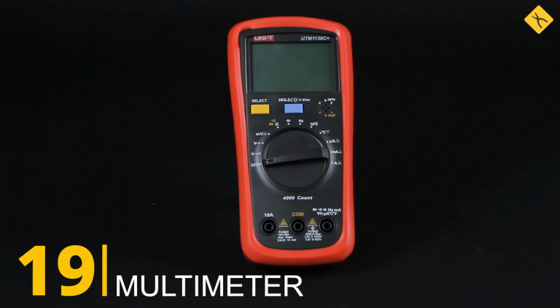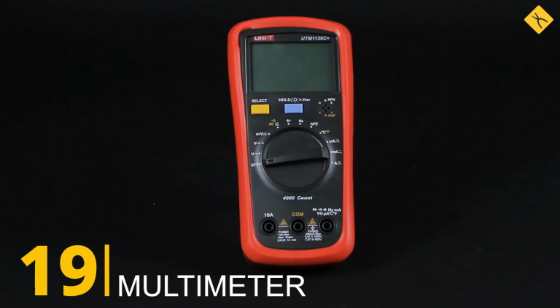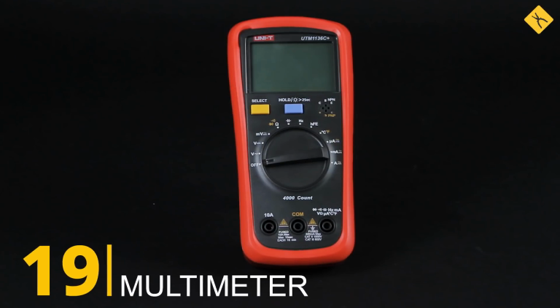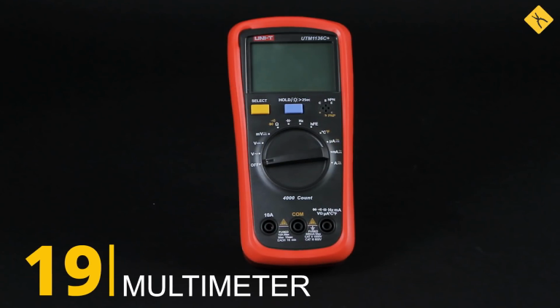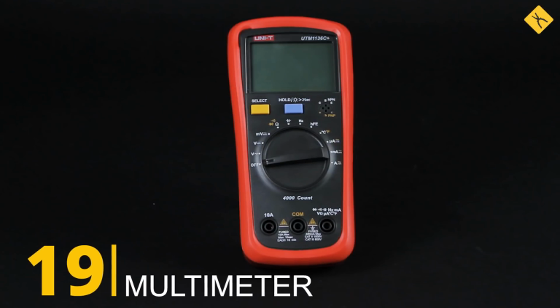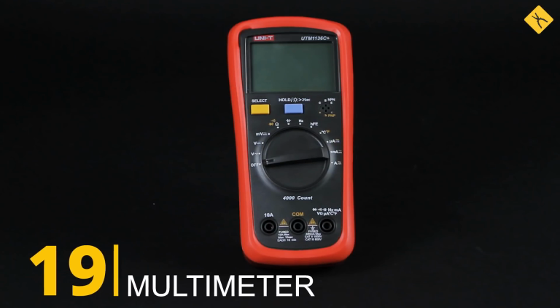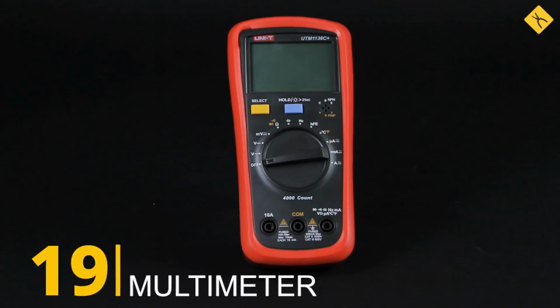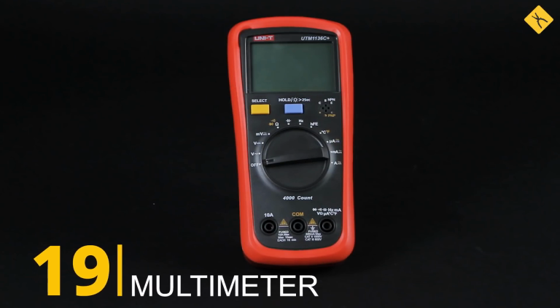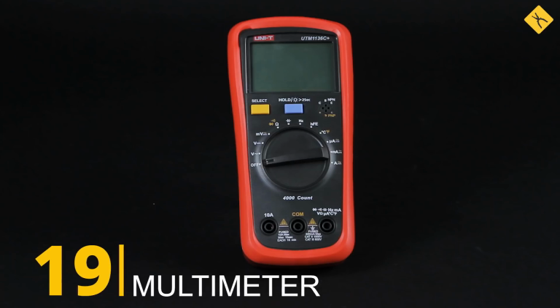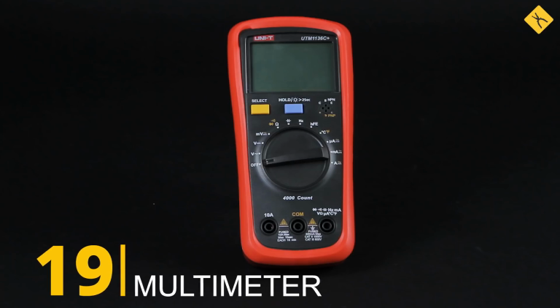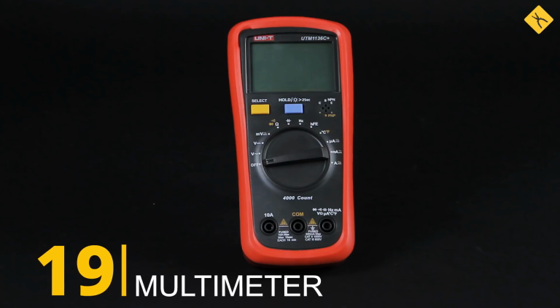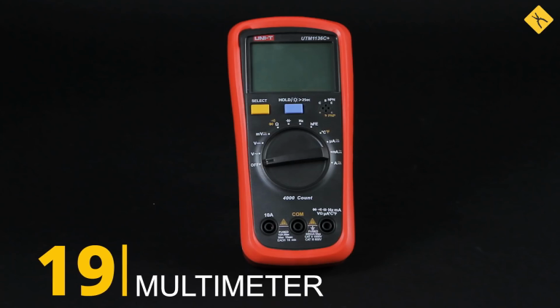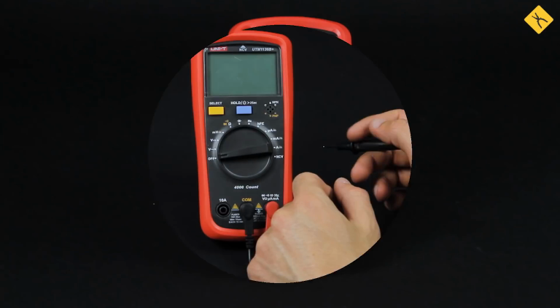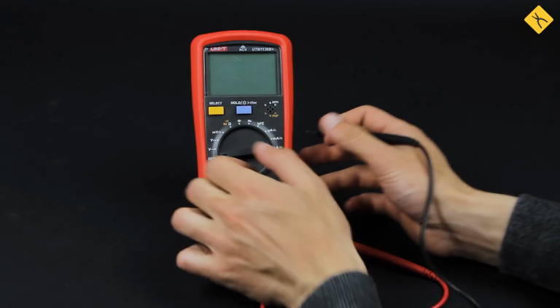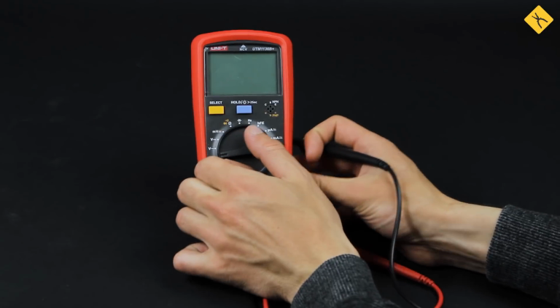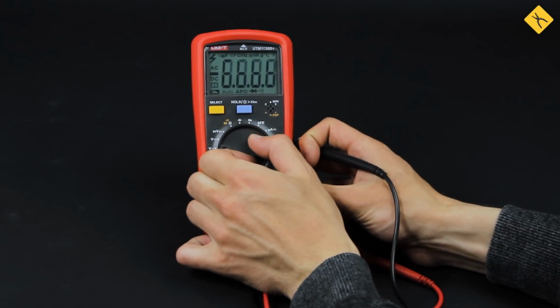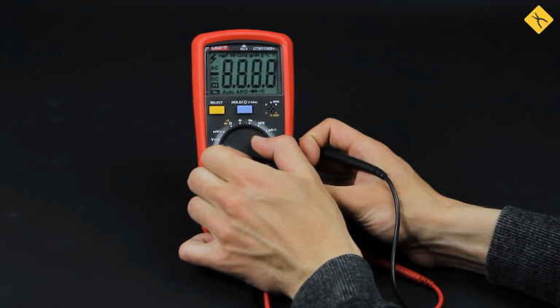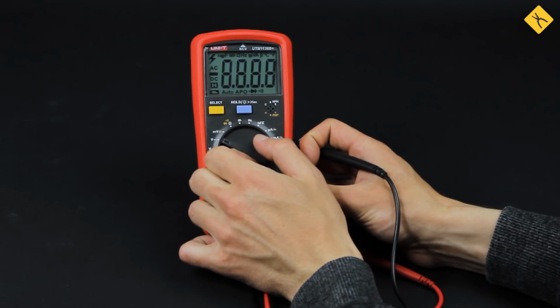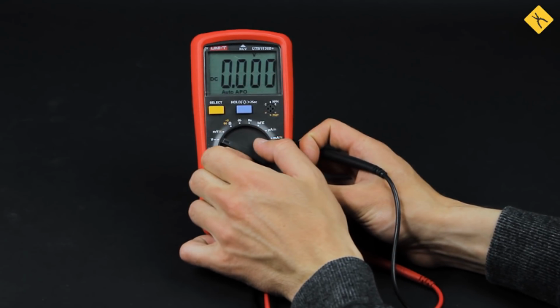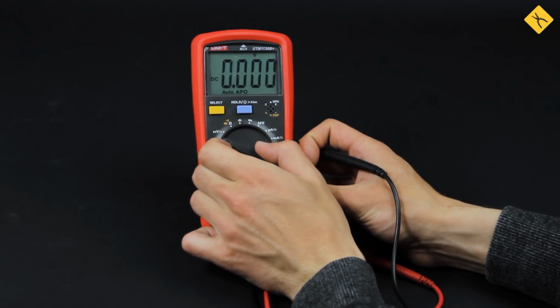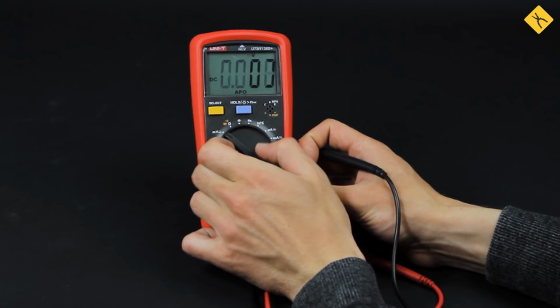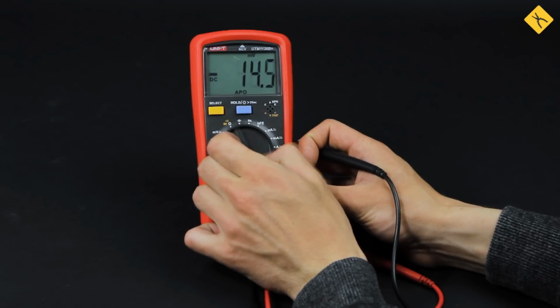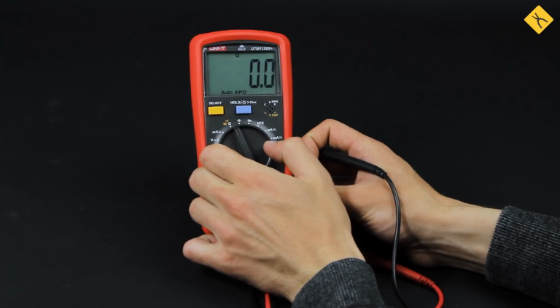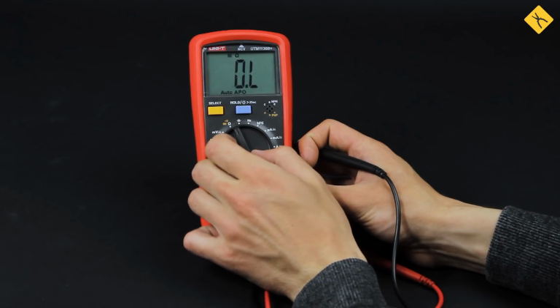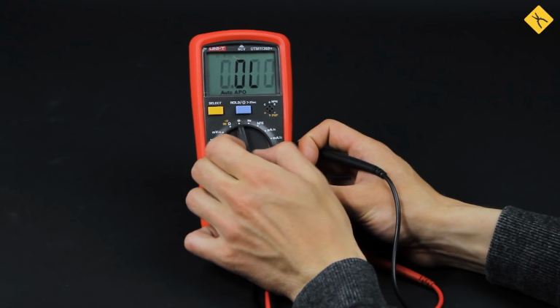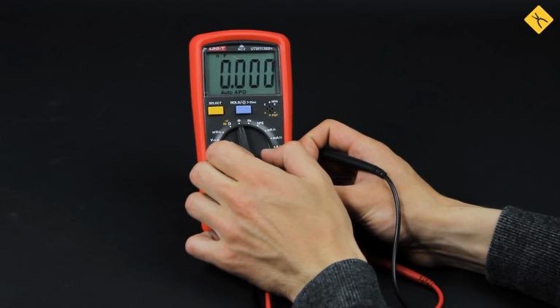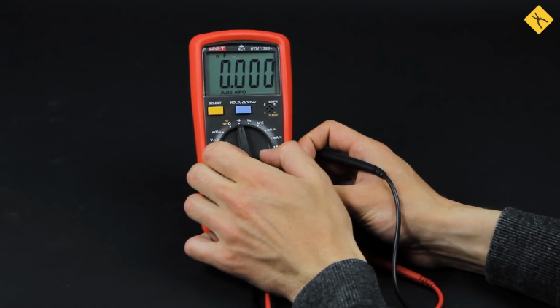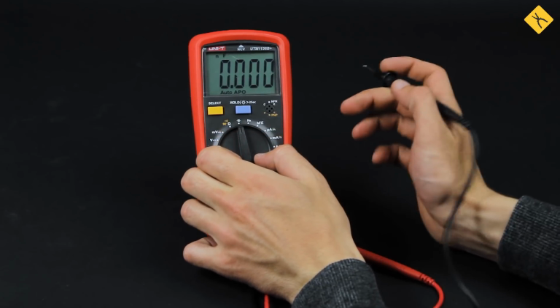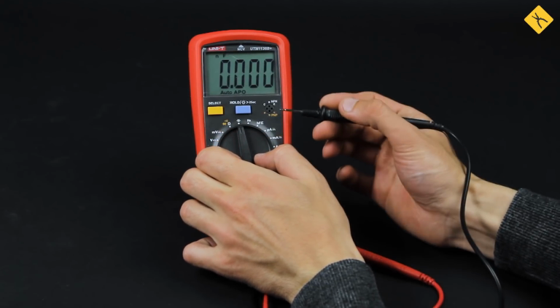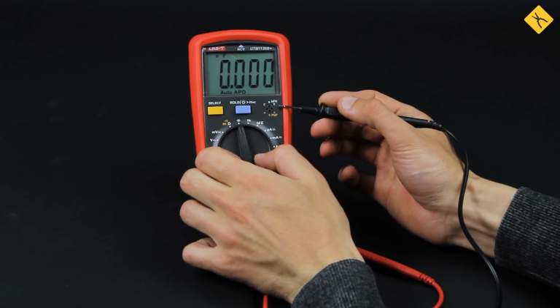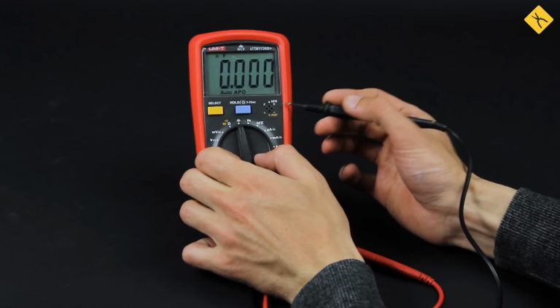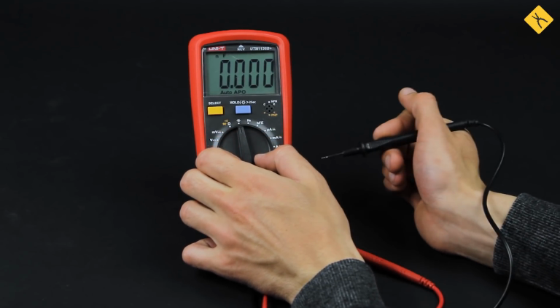Multimeter — it will definitely be useful in both soldering and your day-to-day life. When picking a multimeter for soldering, definitely pick the one that allows measuring resistance, capacitance, and inductance, as well as running diode and transistor tests.